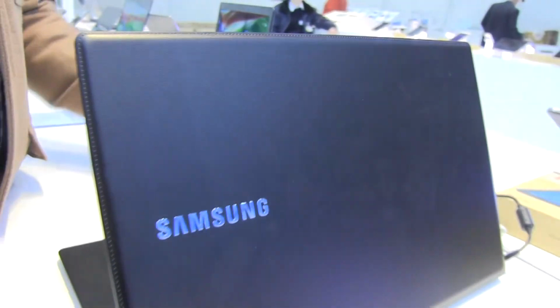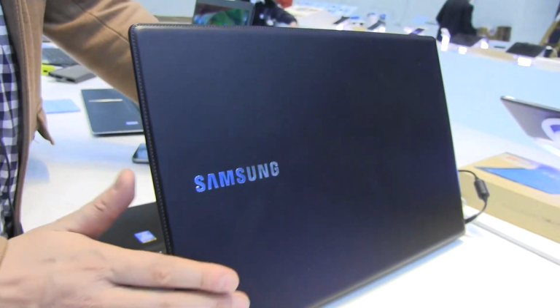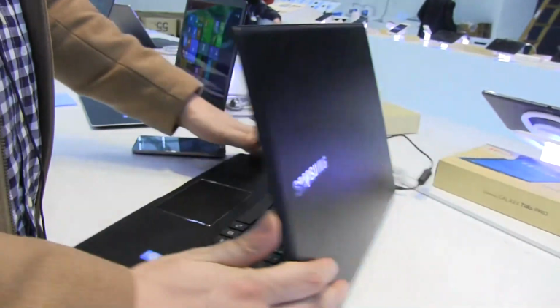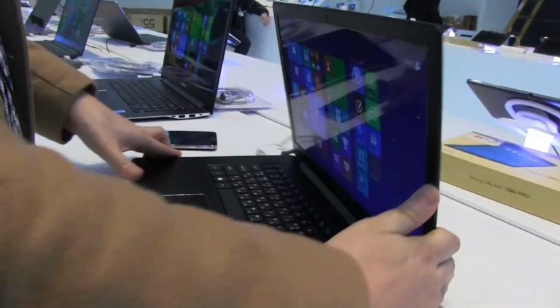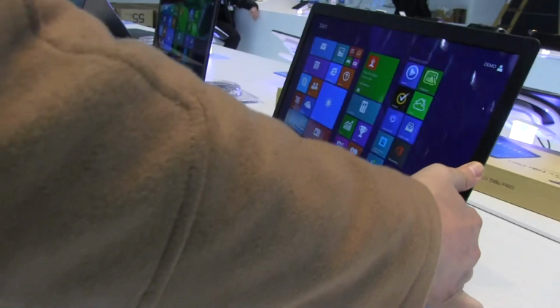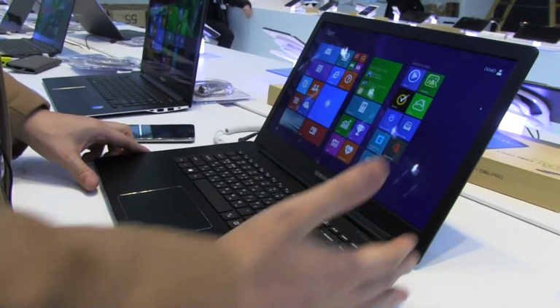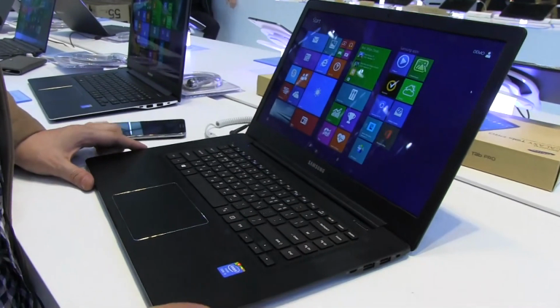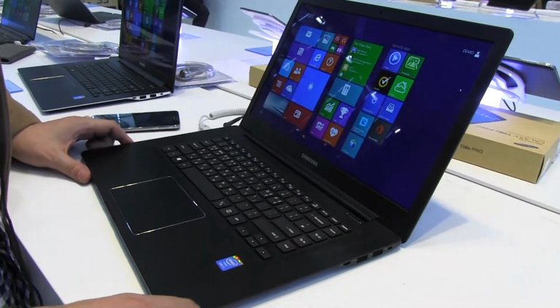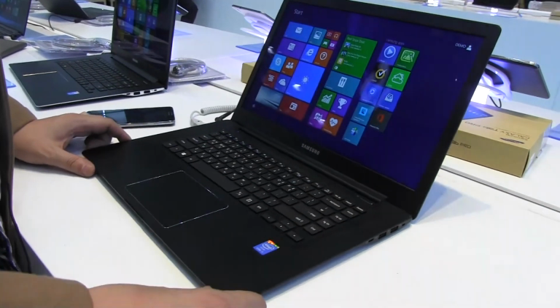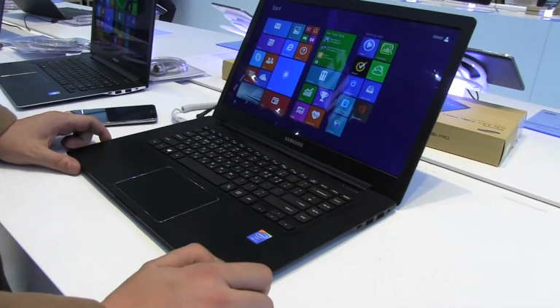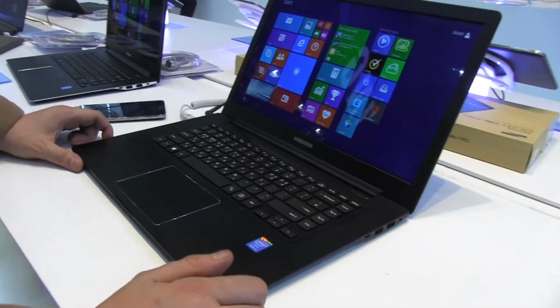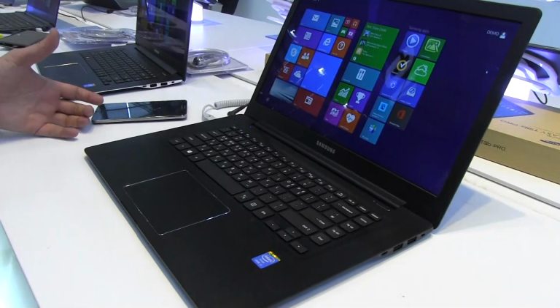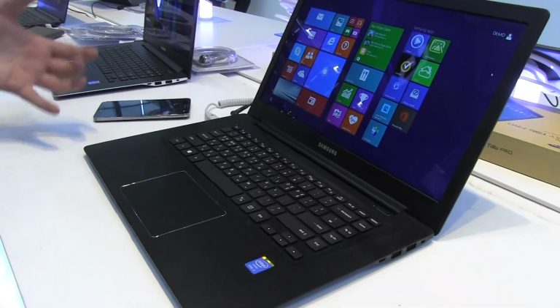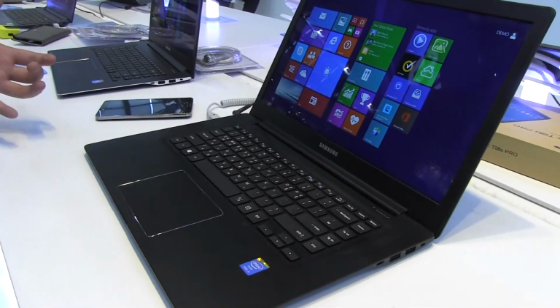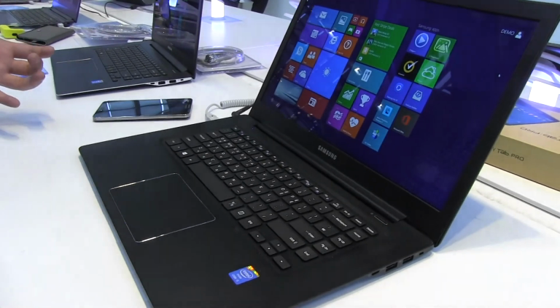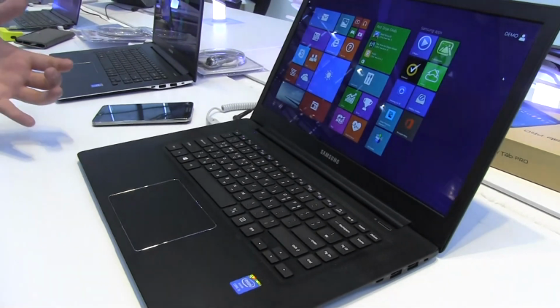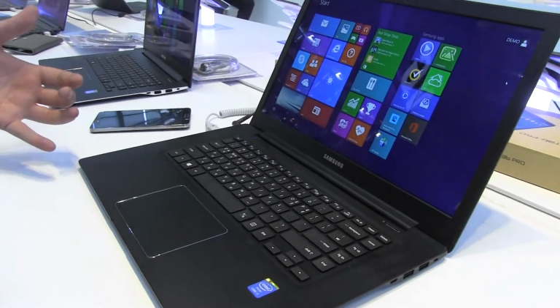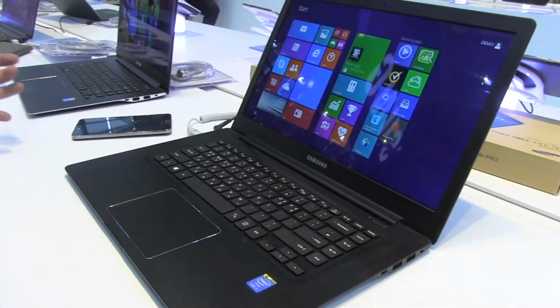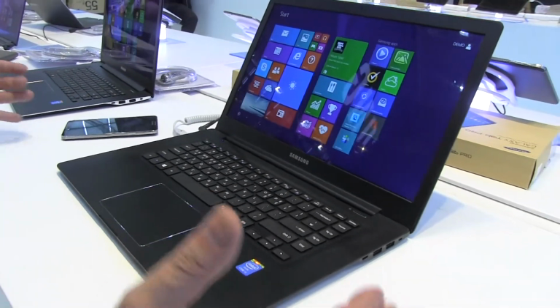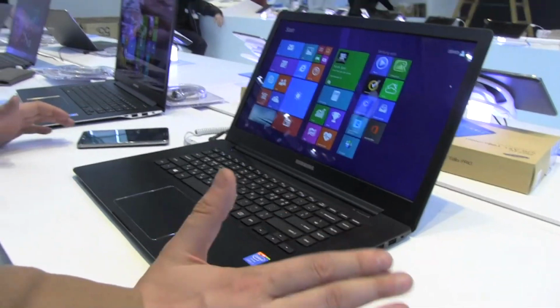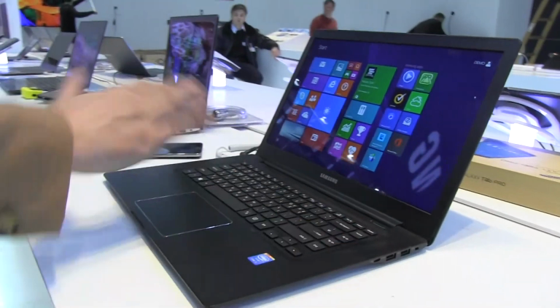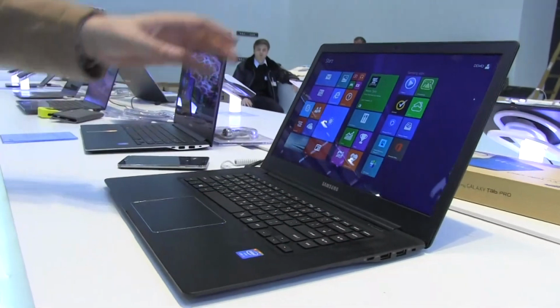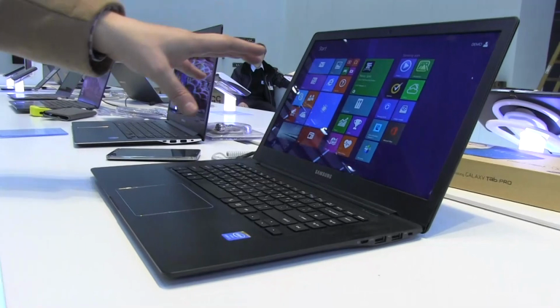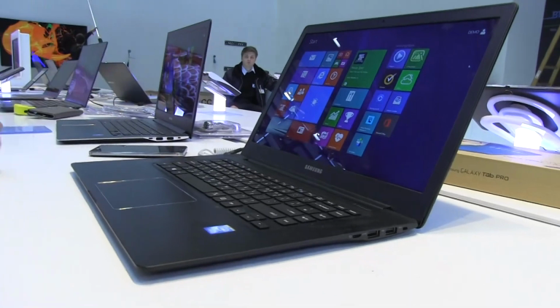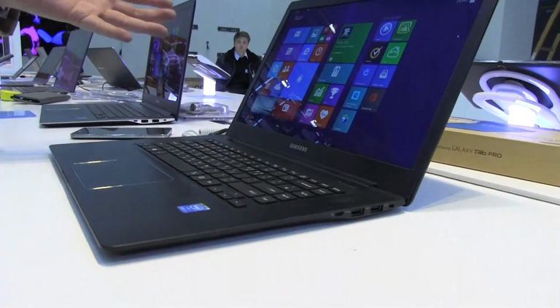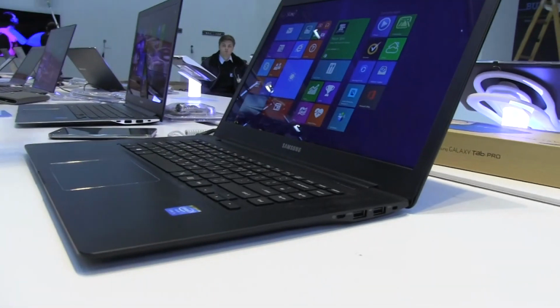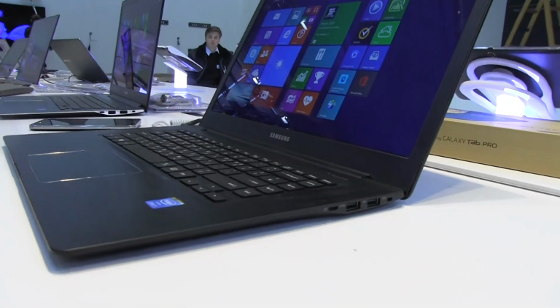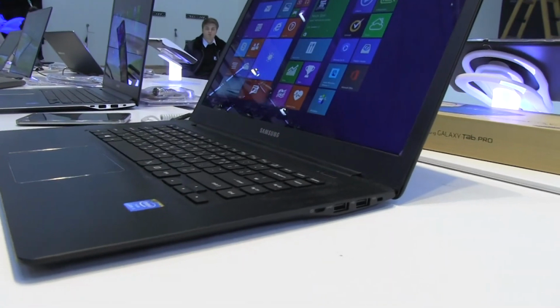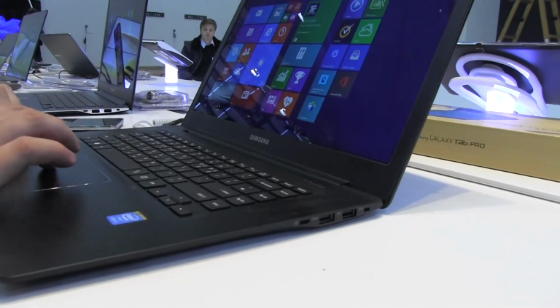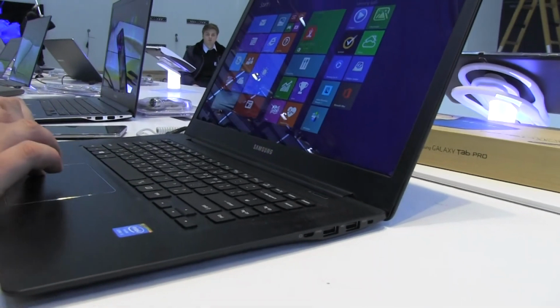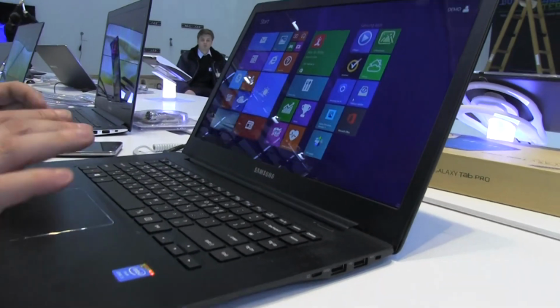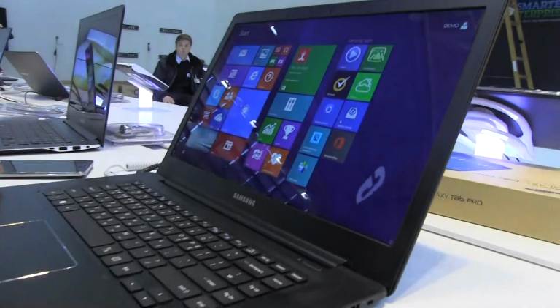This is a 15.6-inch — can we still call it an Ultrabook? No, I don't think so. It's a notebook. Ultra Portable? It's a notebook, 15.6-inch, 1080p is the resolution. Obviously, it's running Windows 8.1.